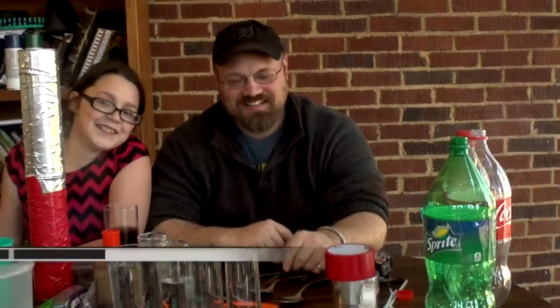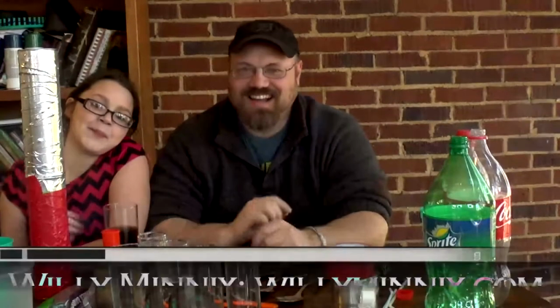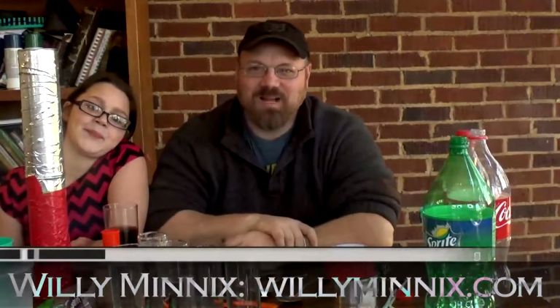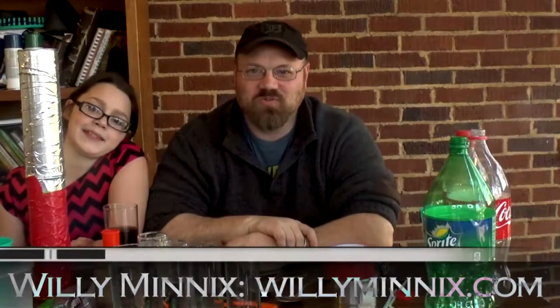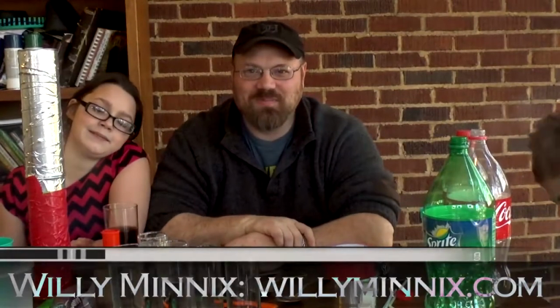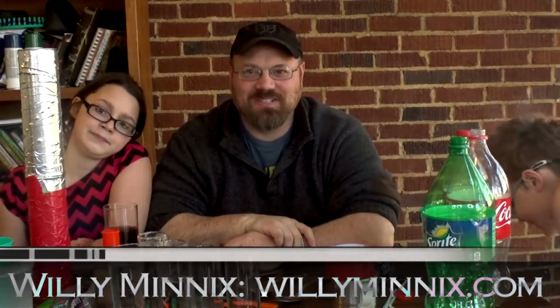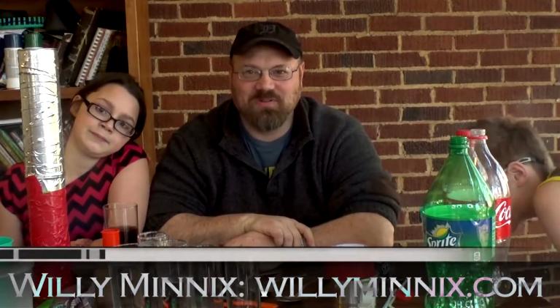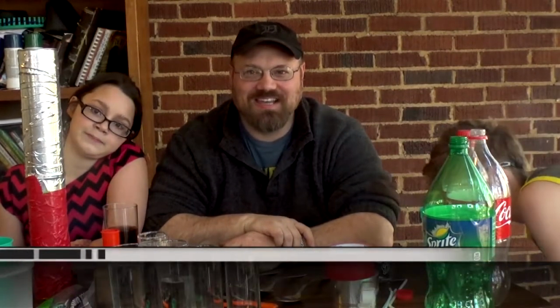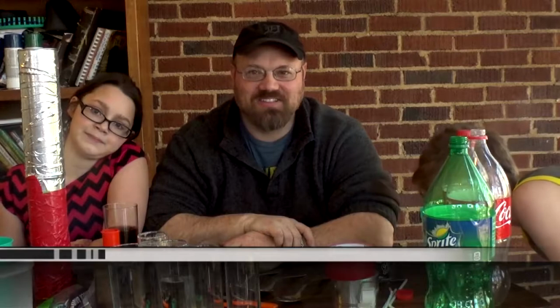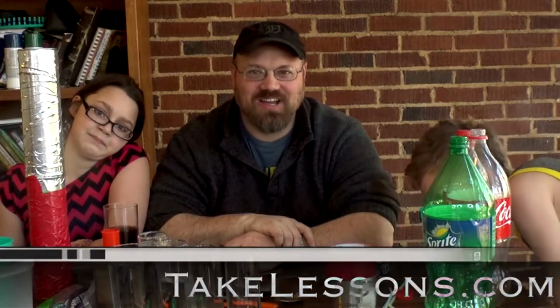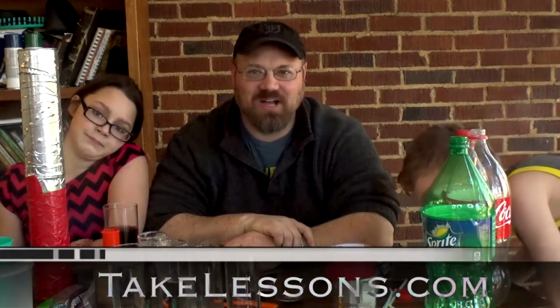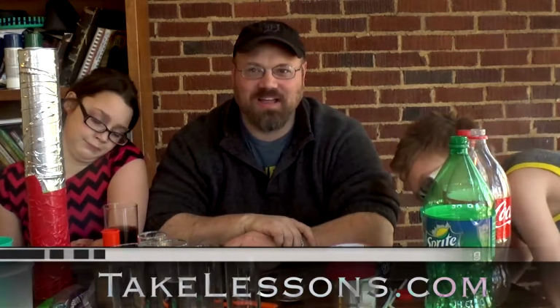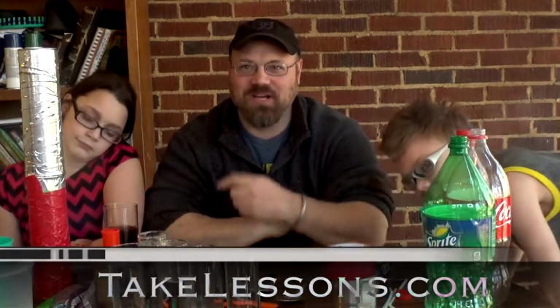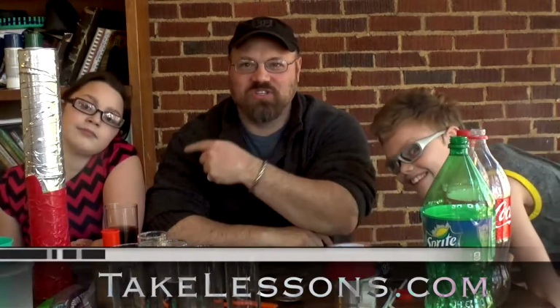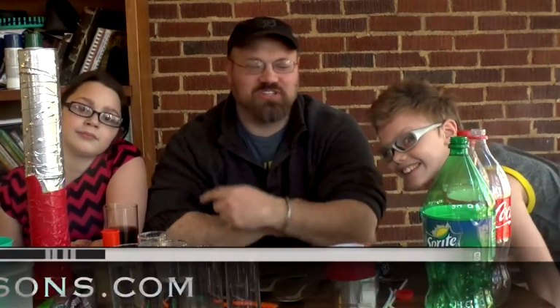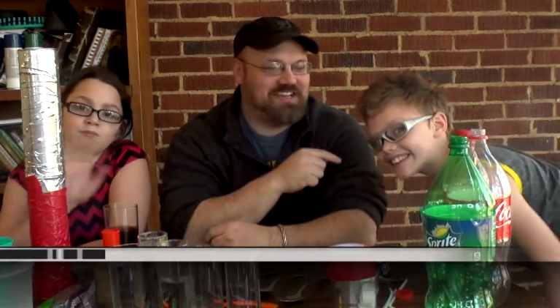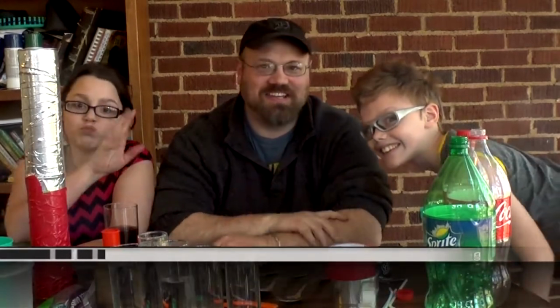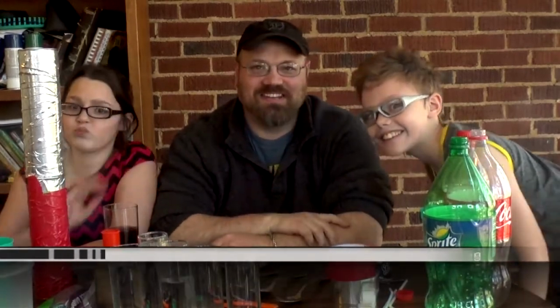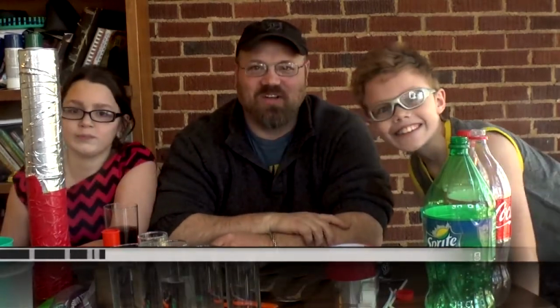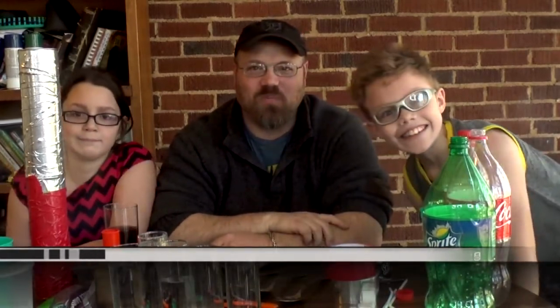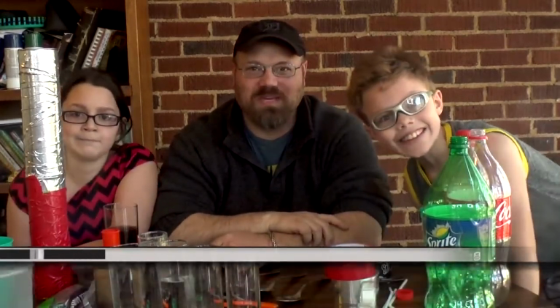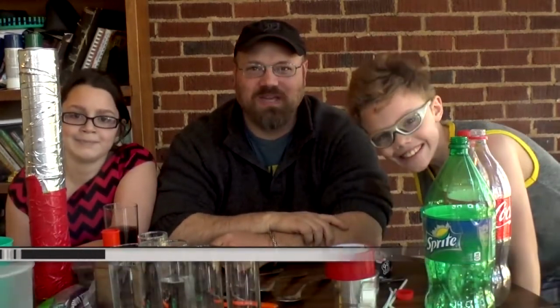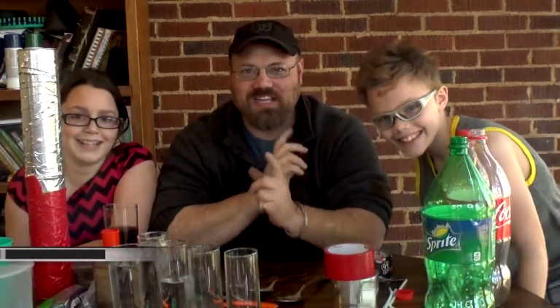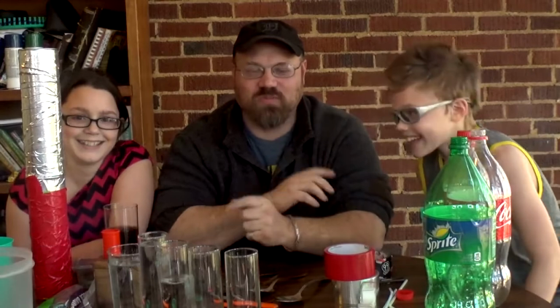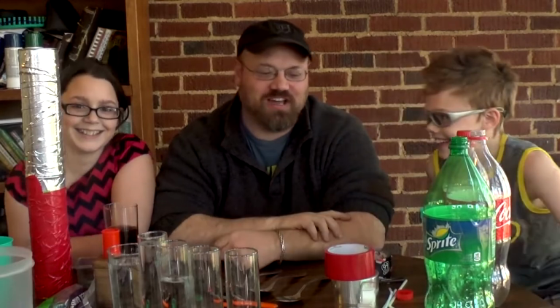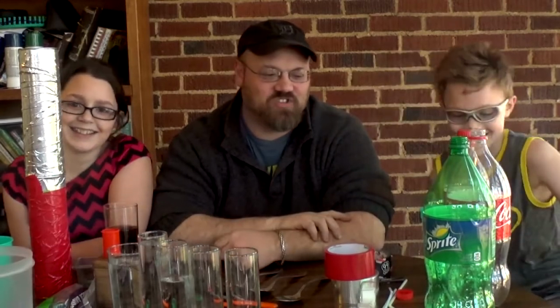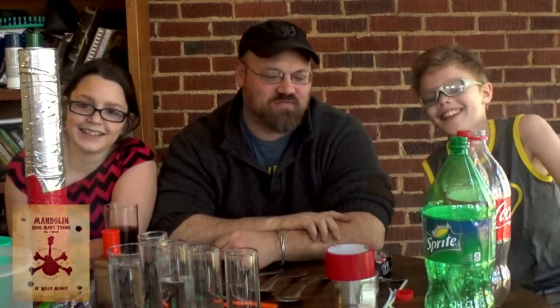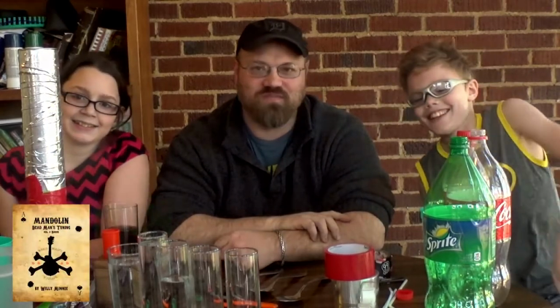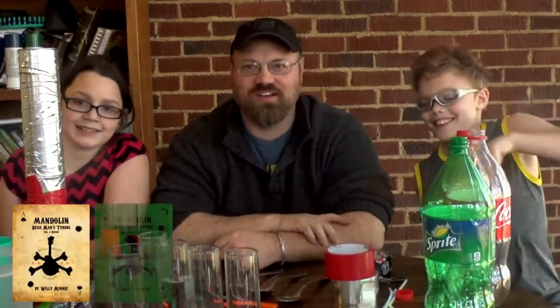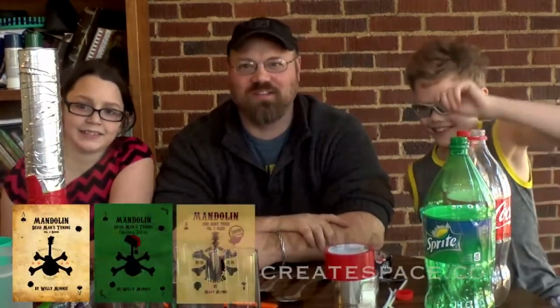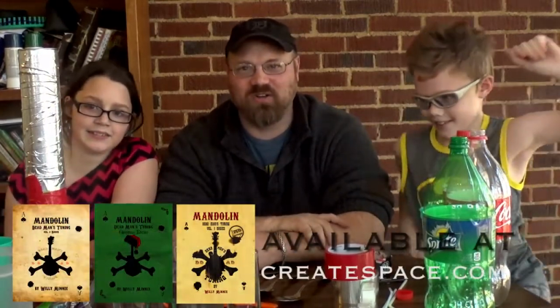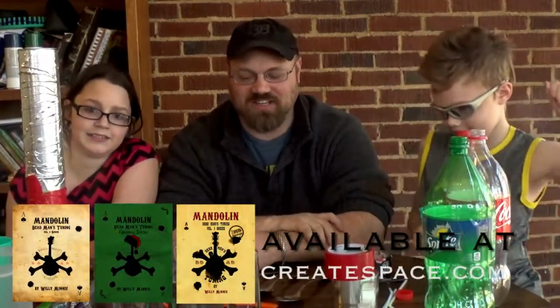Hi, my name is Willie Minnix. I'm here with TakeLessons.com and I have my assistants Etta and Gideon, and they're helping me make instruments out of stuff we found around the house today.